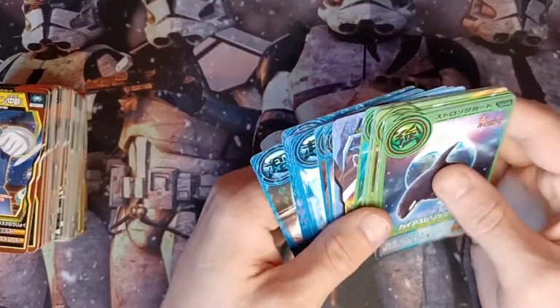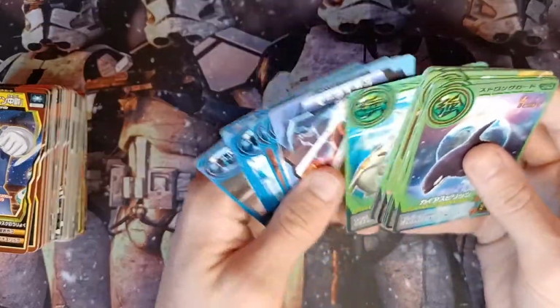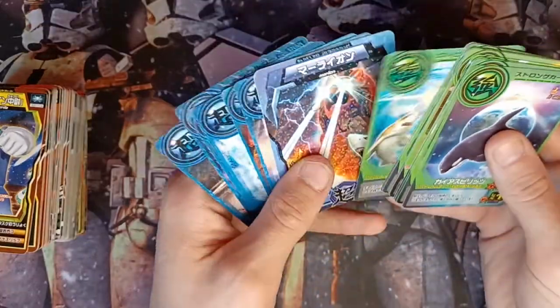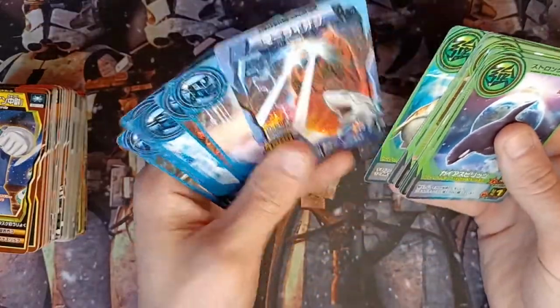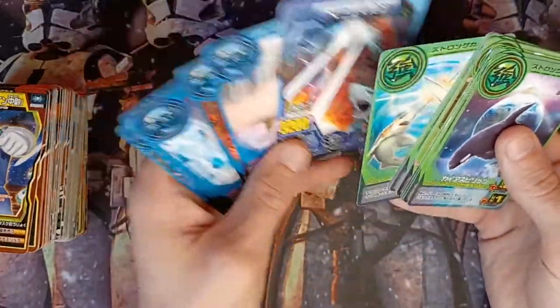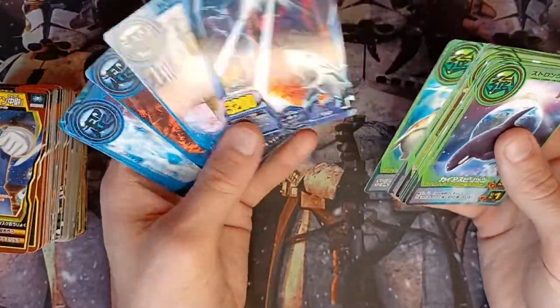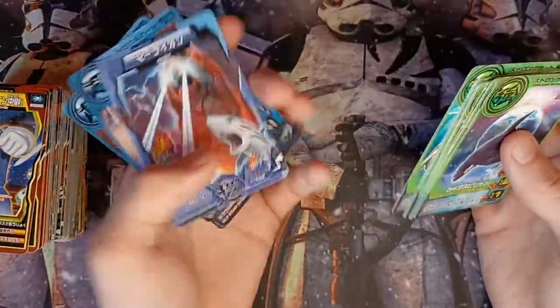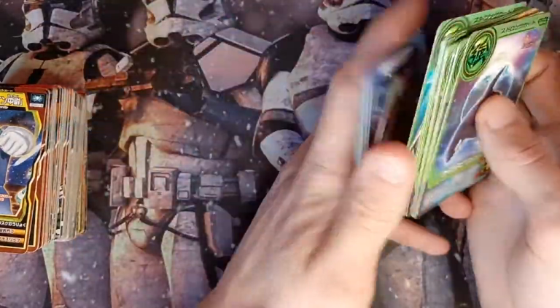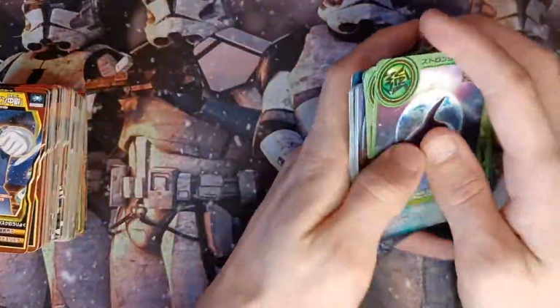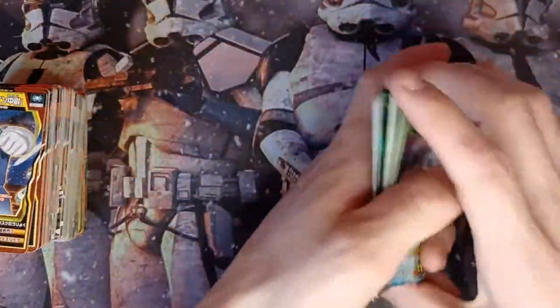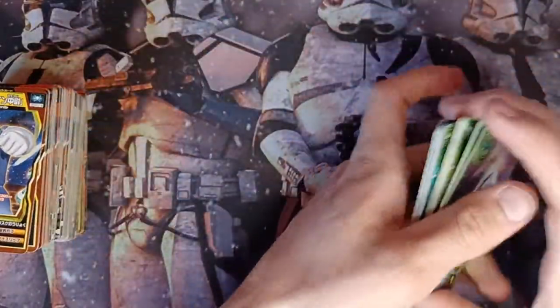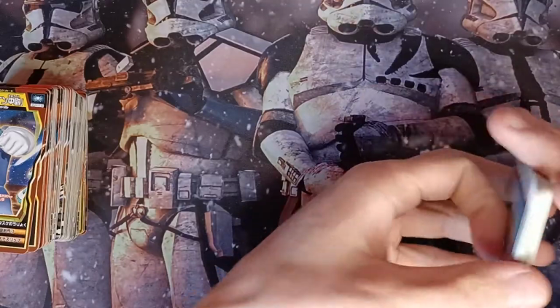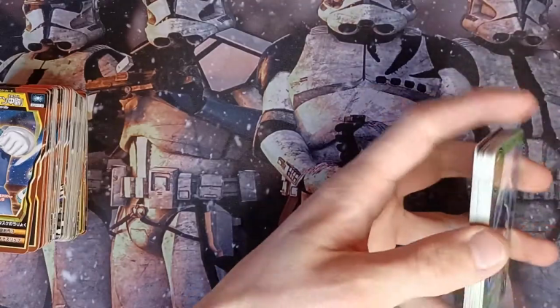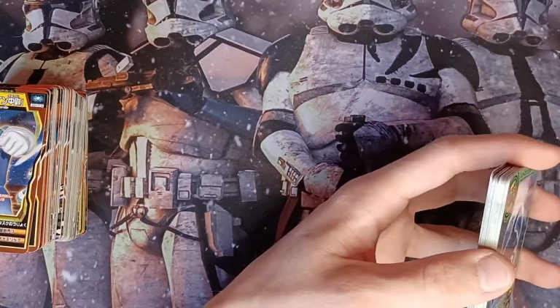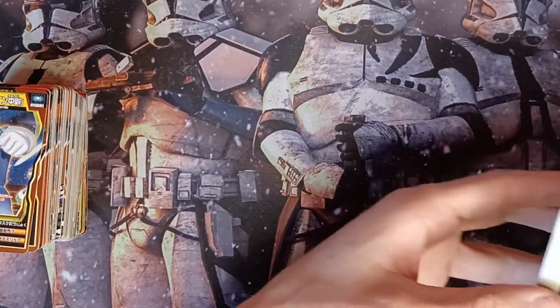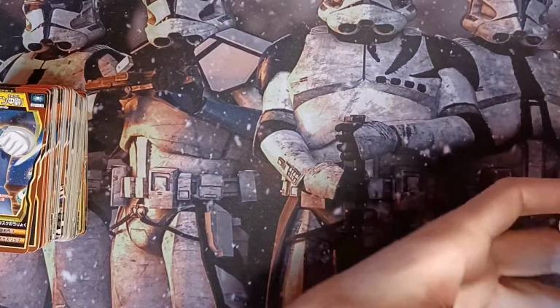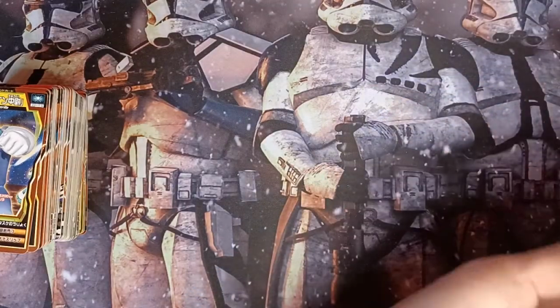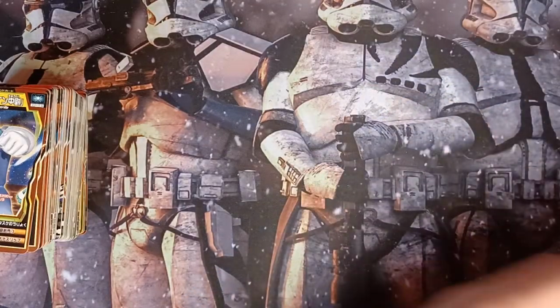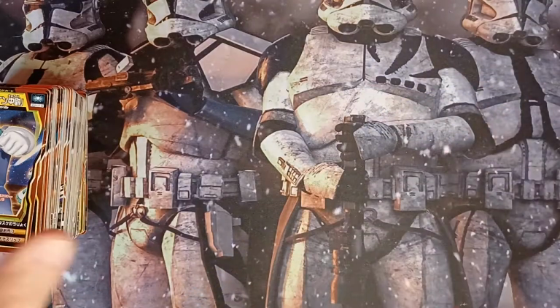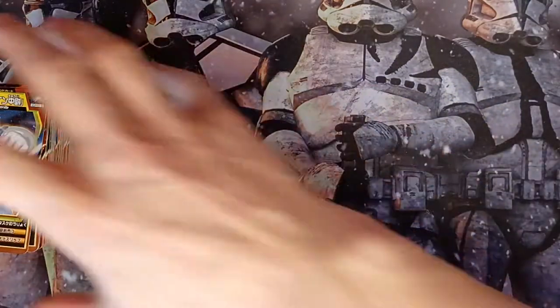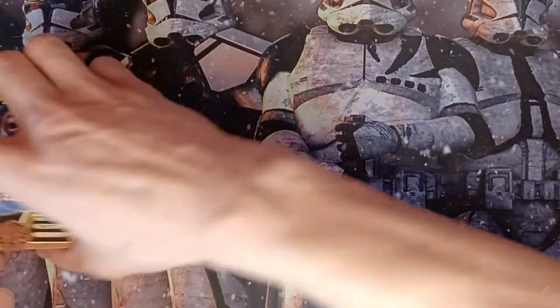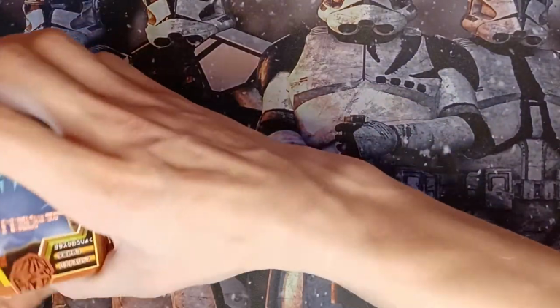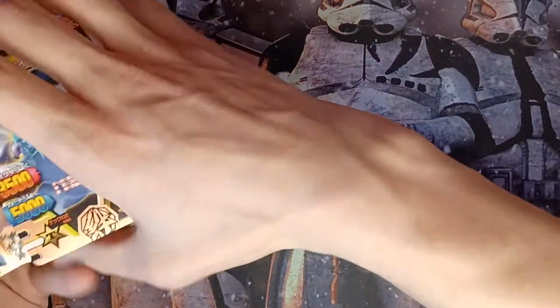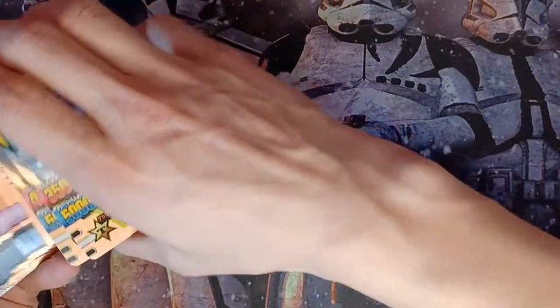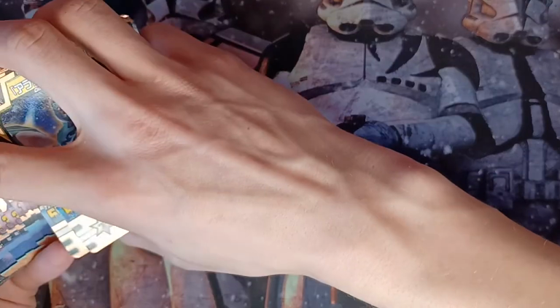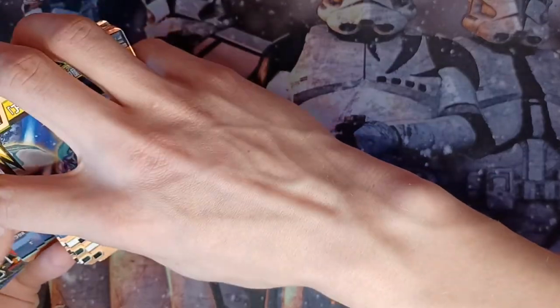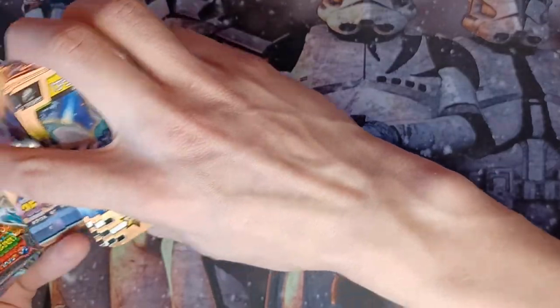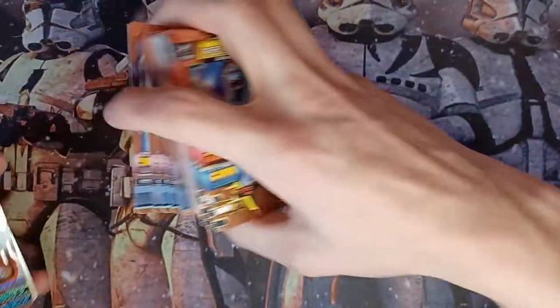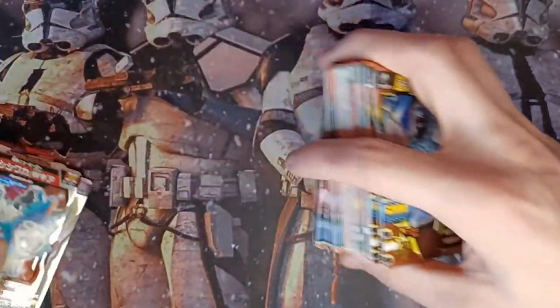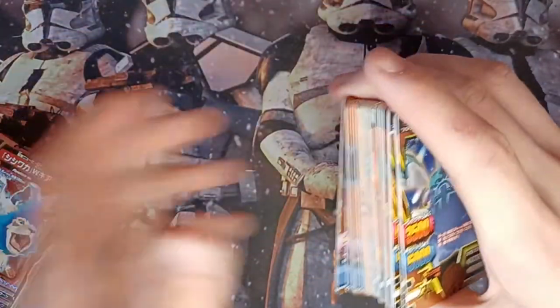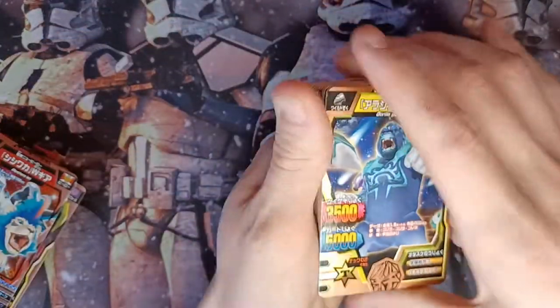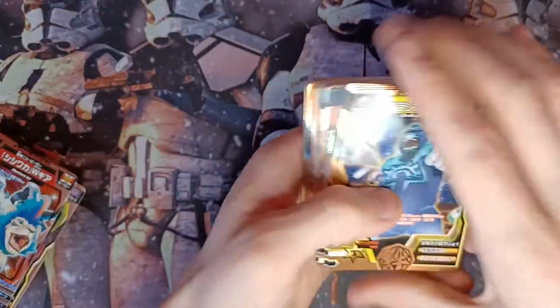We moved on to the Miracle cards when we got to the blue stuff. That's the commons. Let's move on to the bronzes now — I've got a fair few of those. Same order again.